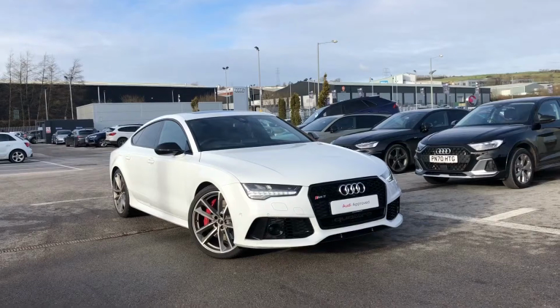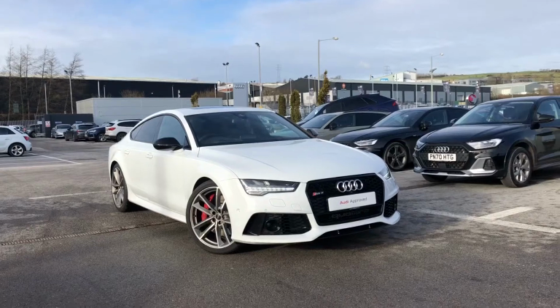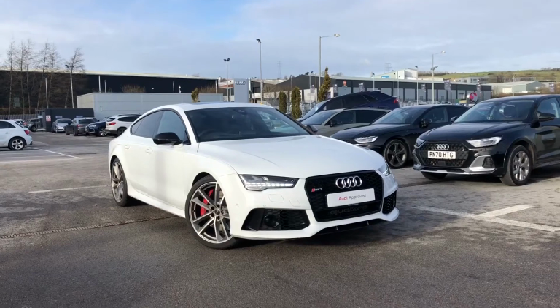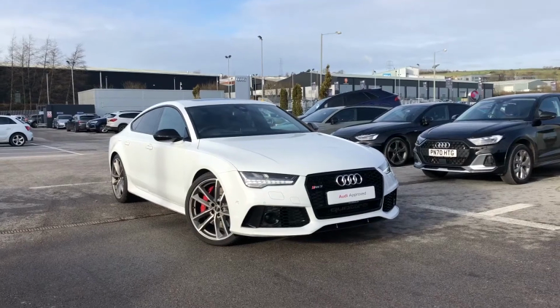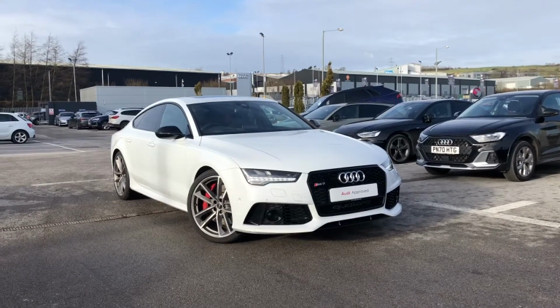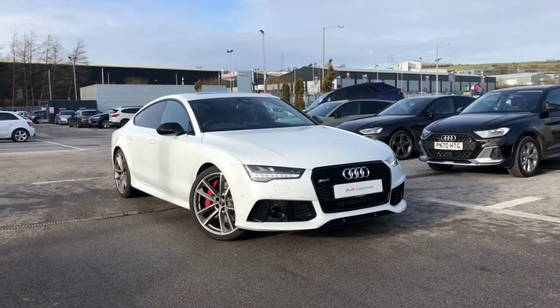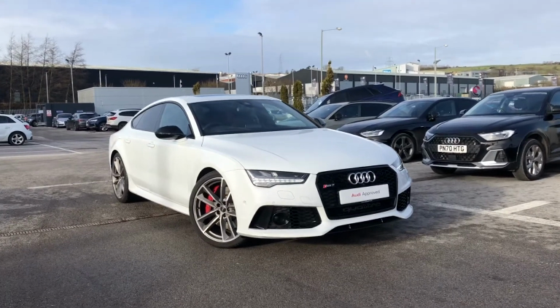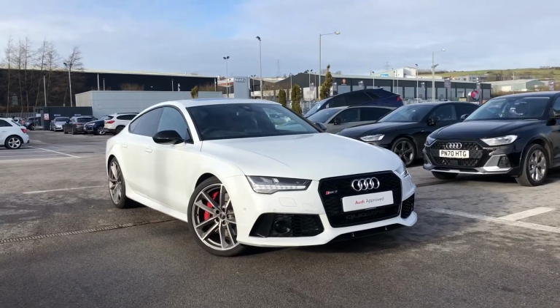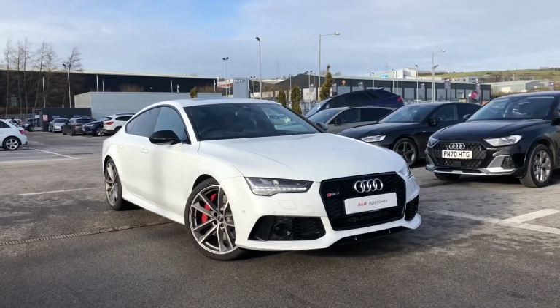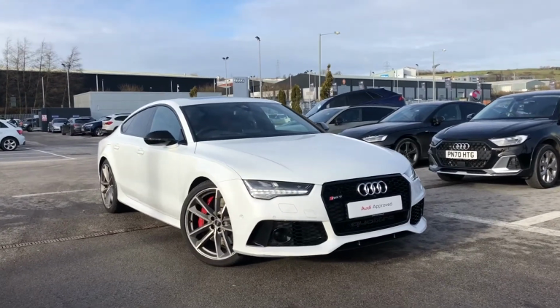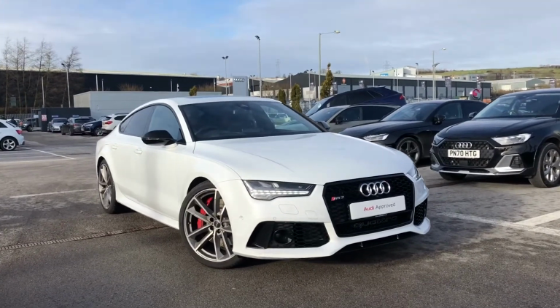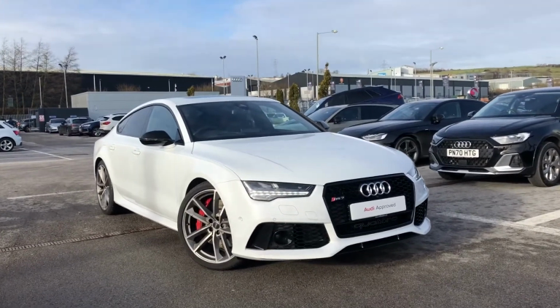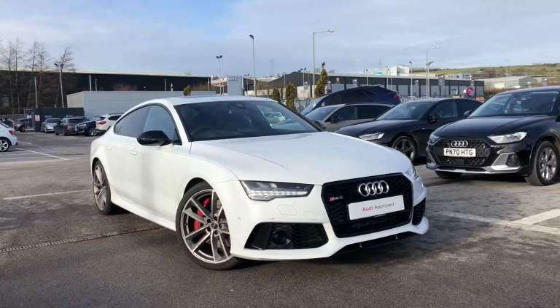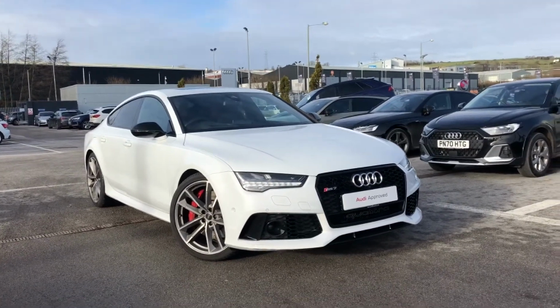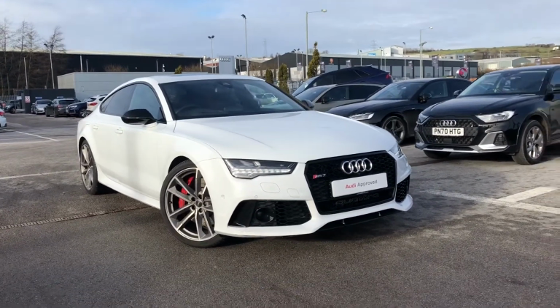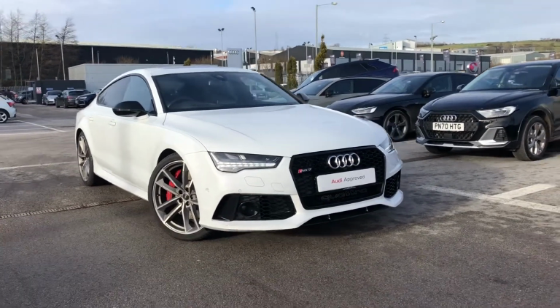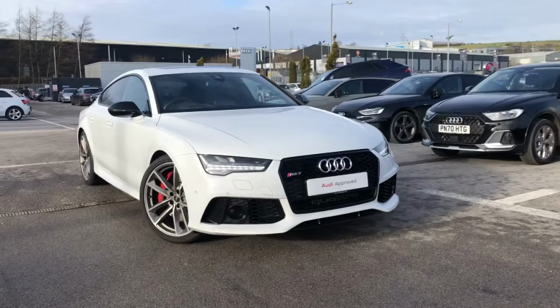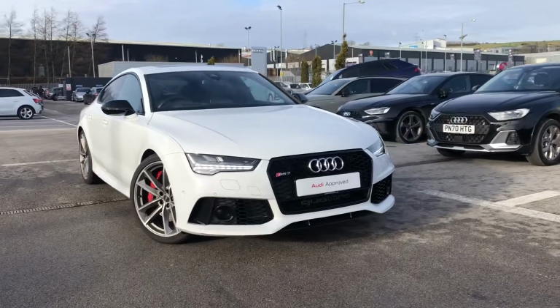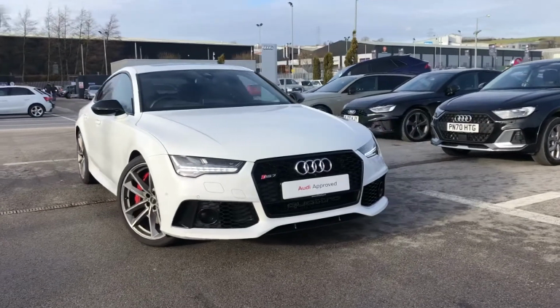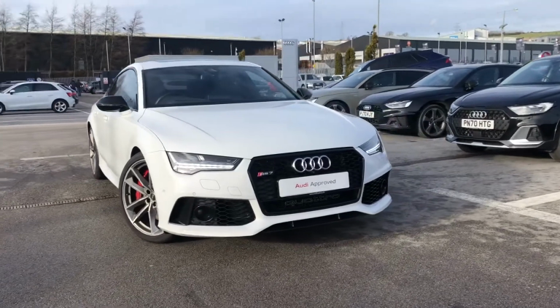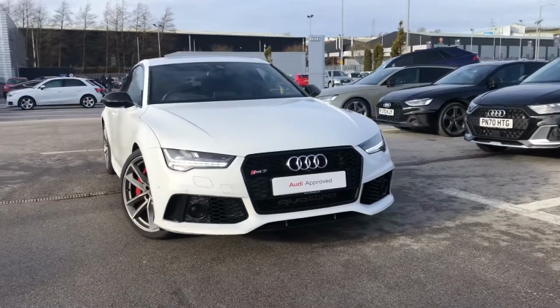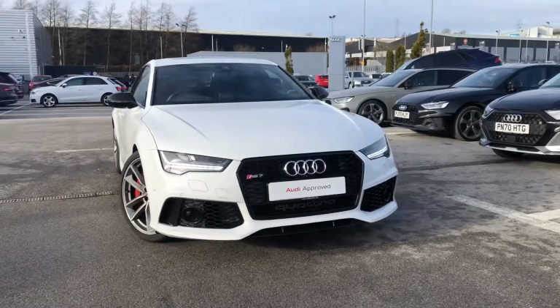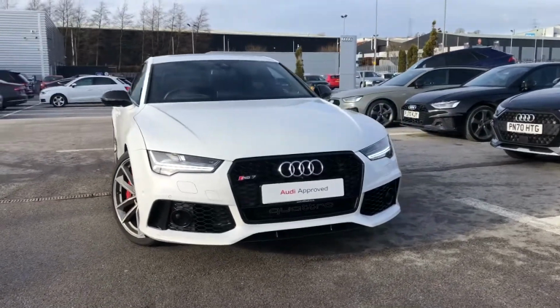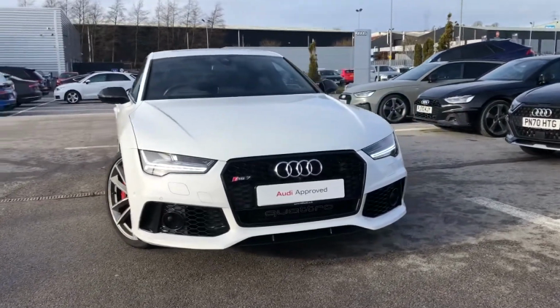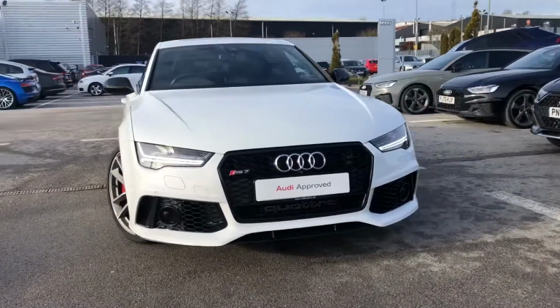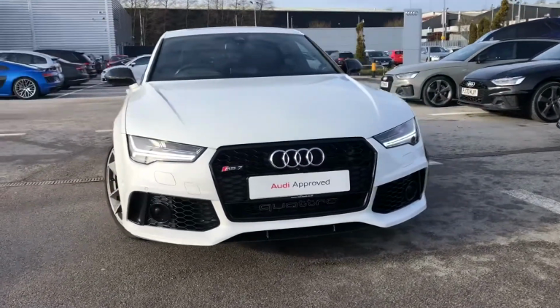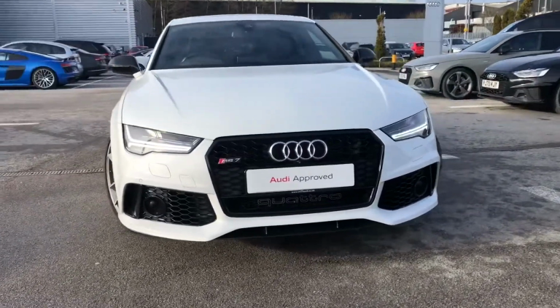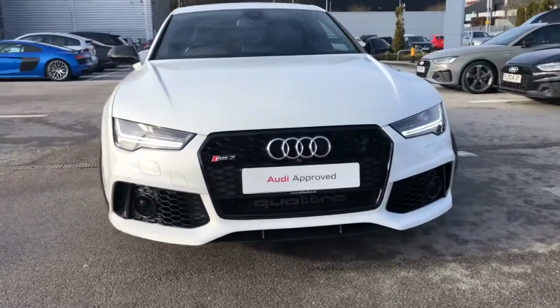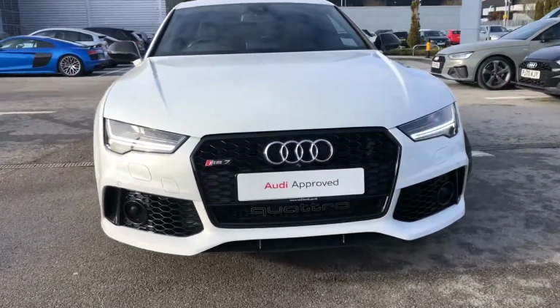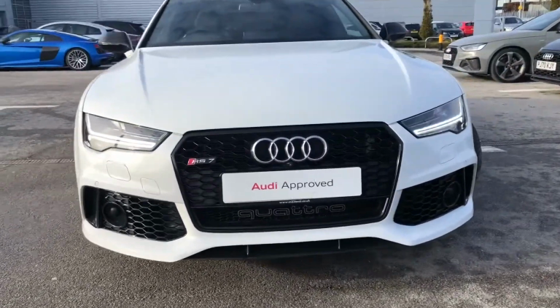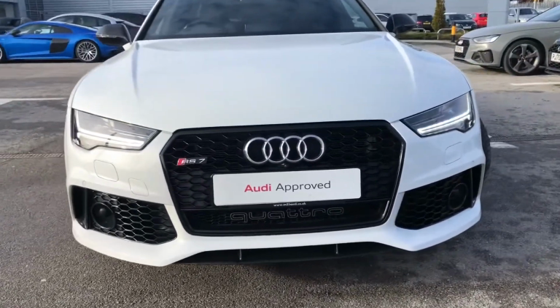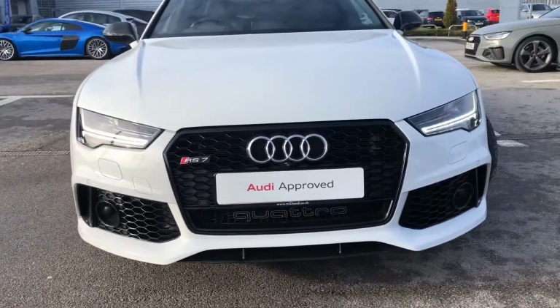Hi and welcome to Black Bernardi. My name is Fiona and today I'm going to be giving you a quick tour of this absolutely stunning RS7 Sportback Performance Quattro that we have in stock at the minute.